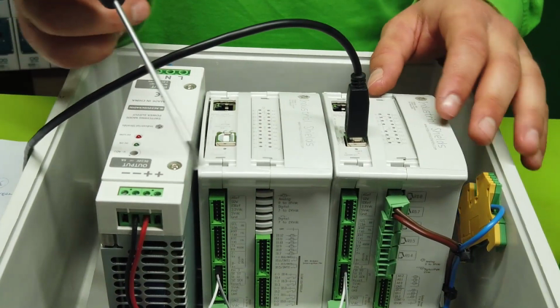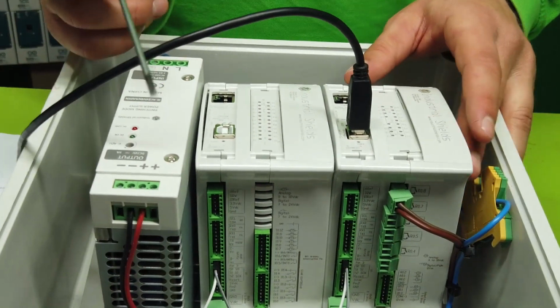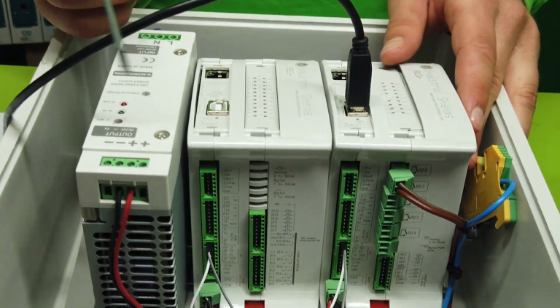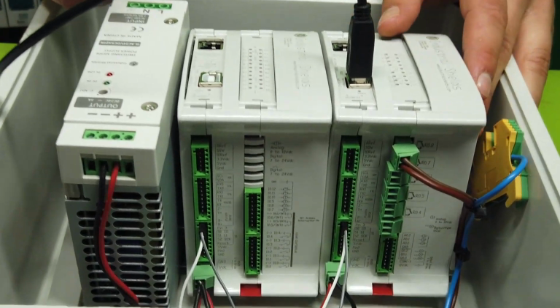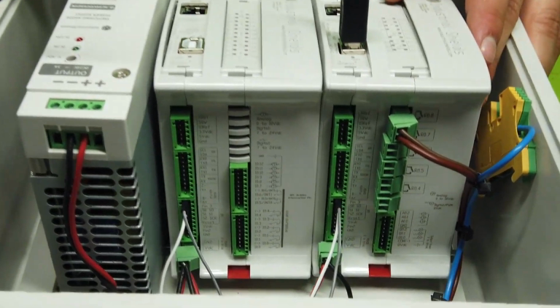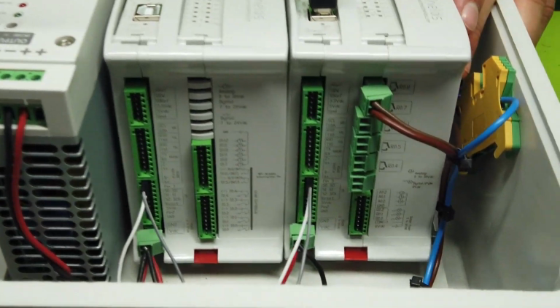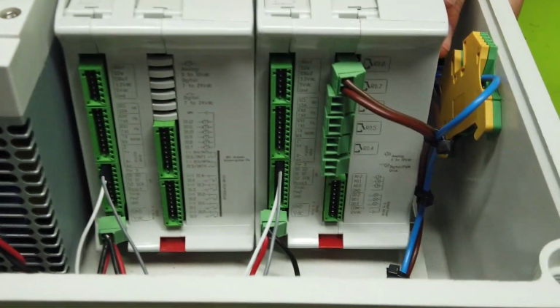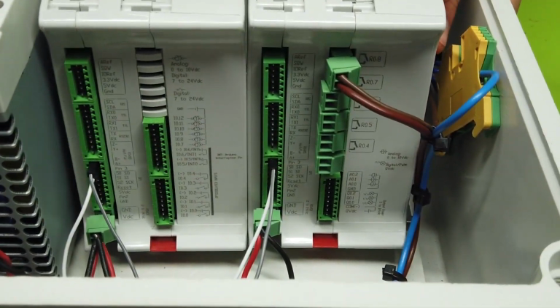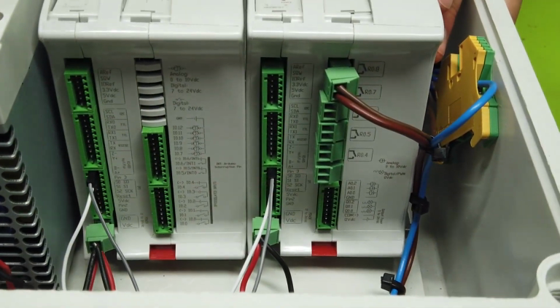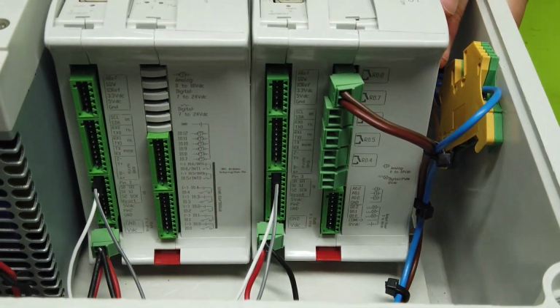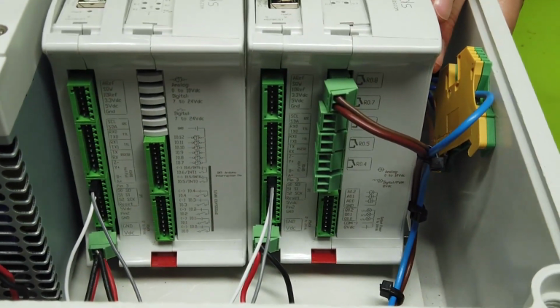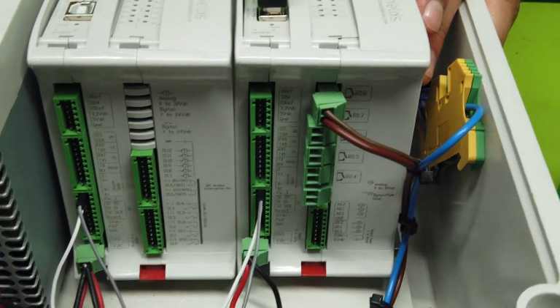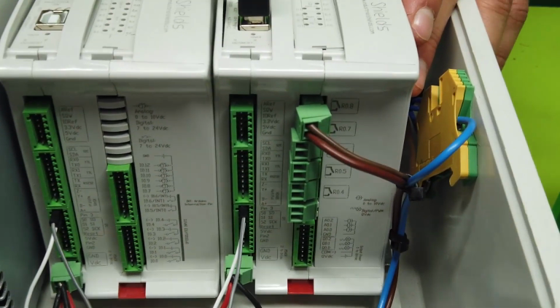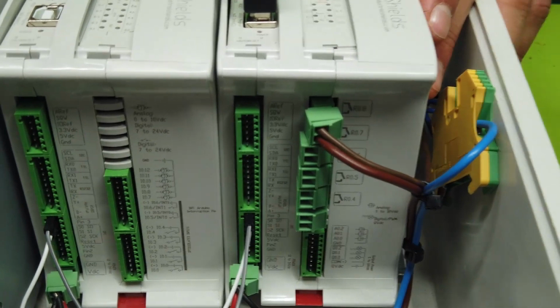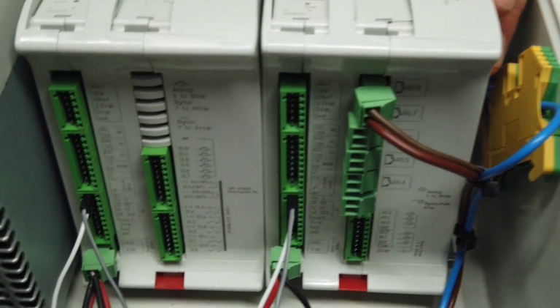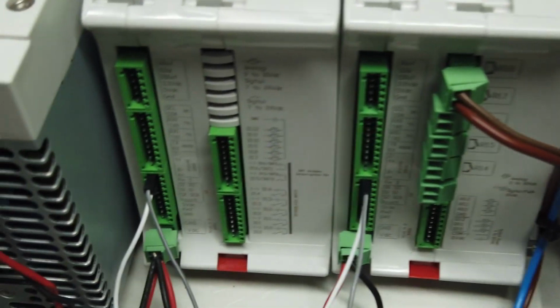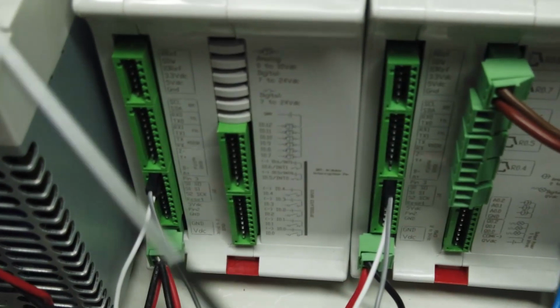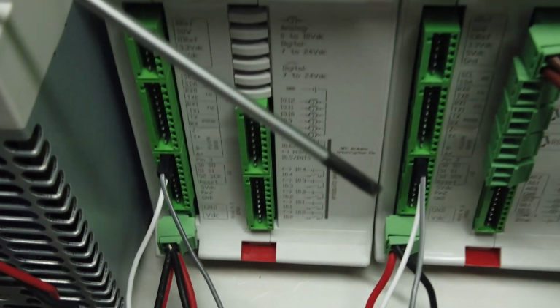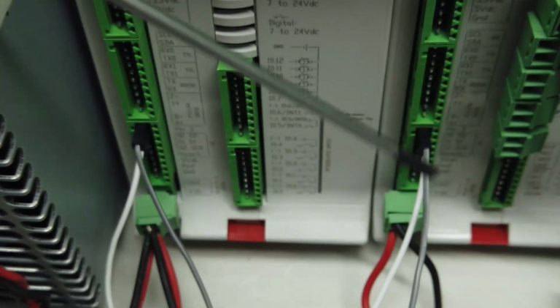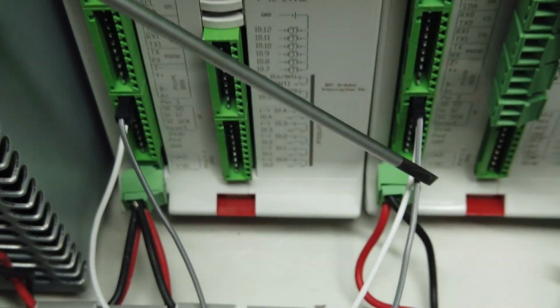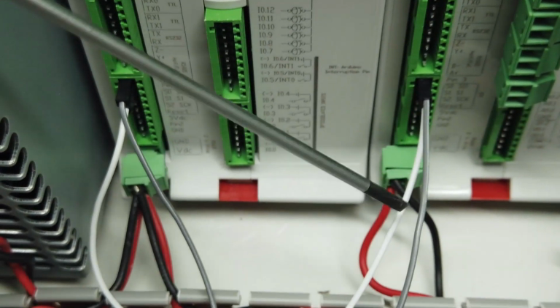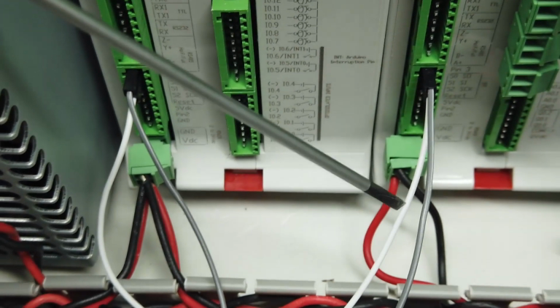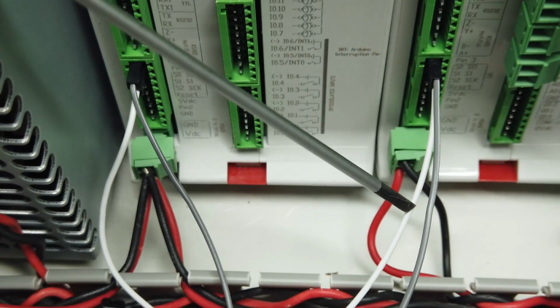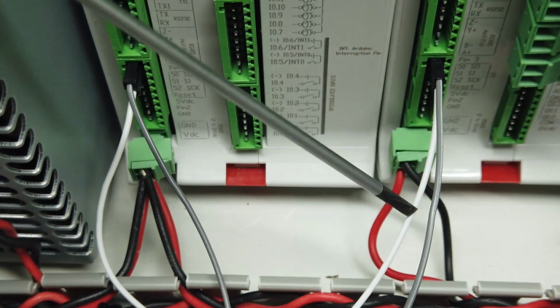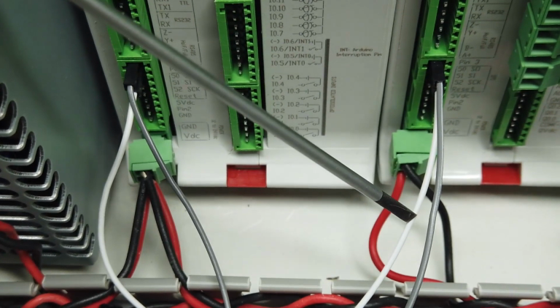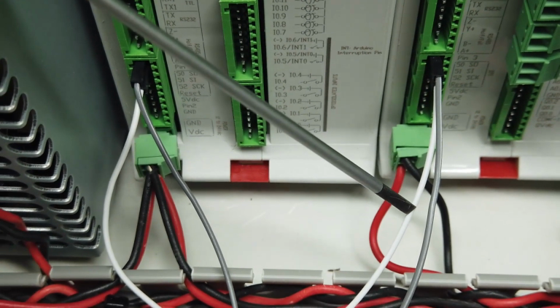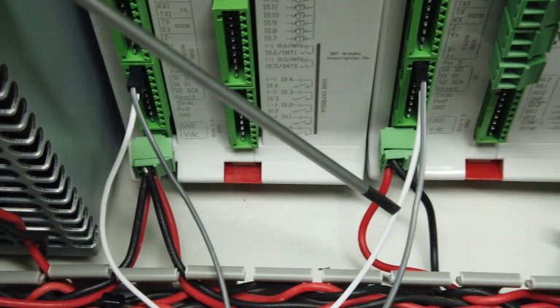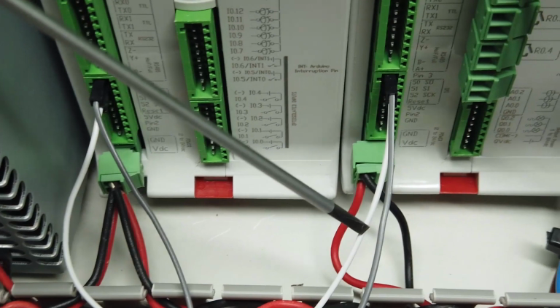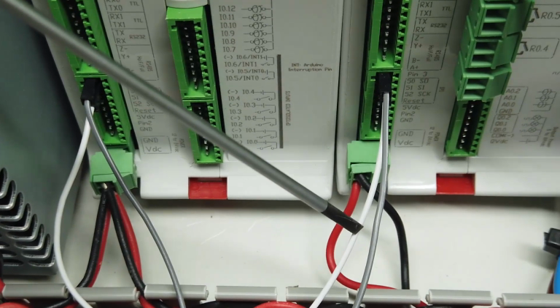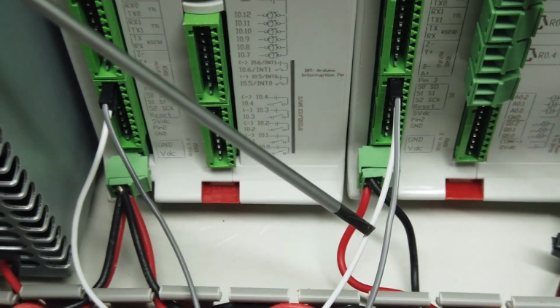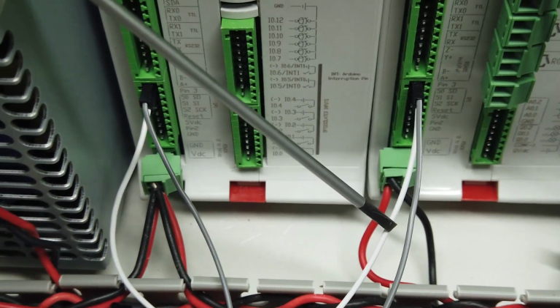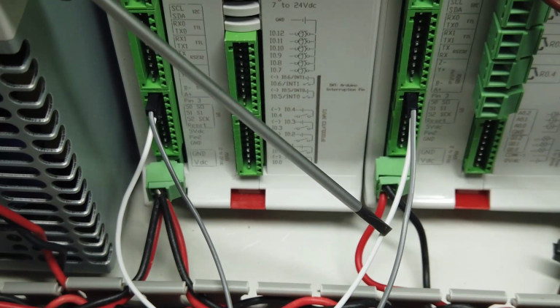To make the connection between the two PLCs, we only need to connect two wires between one PLC and another. These cables are A and B, in order to send and receive data on this channel.